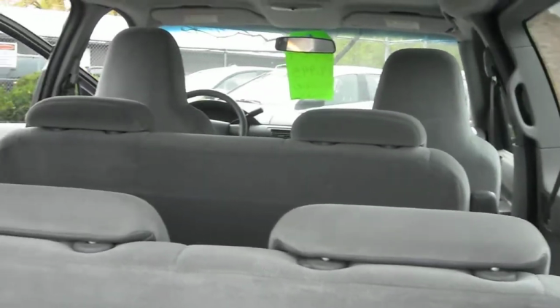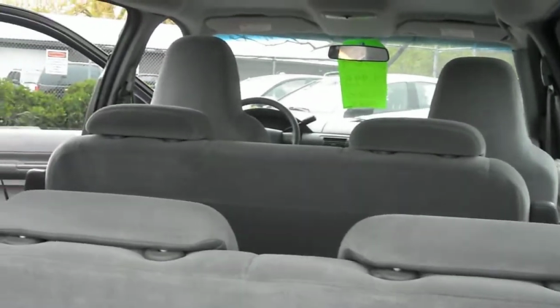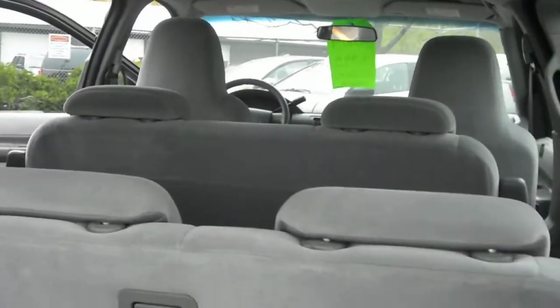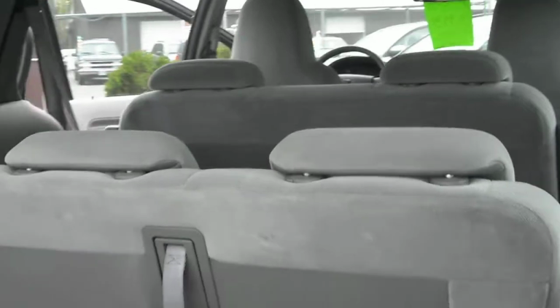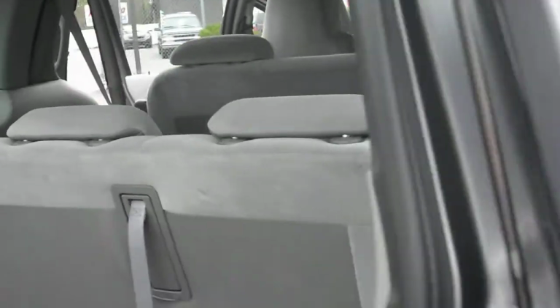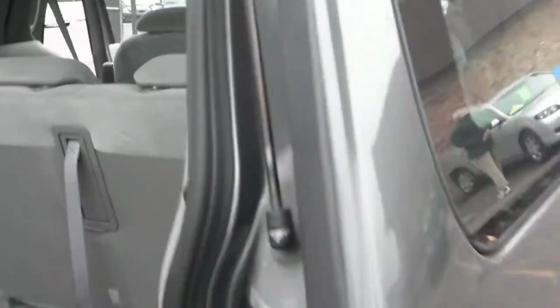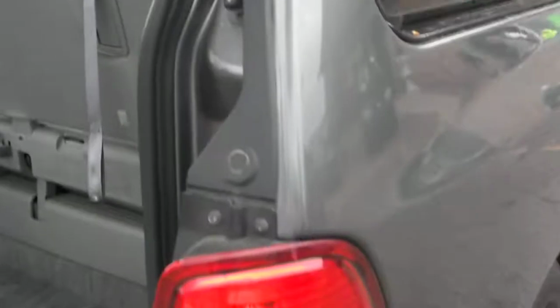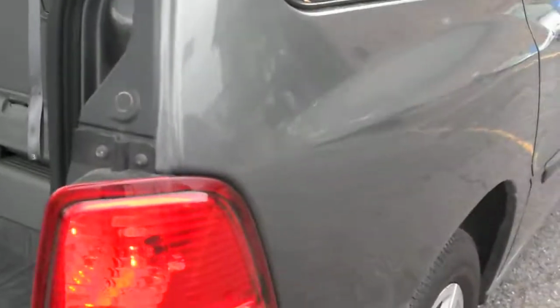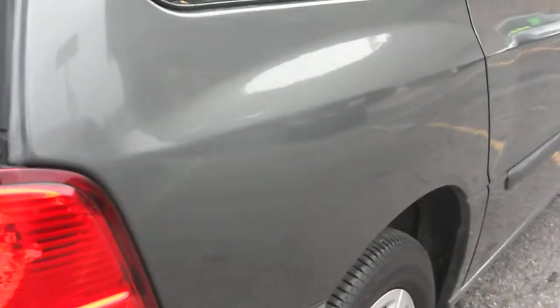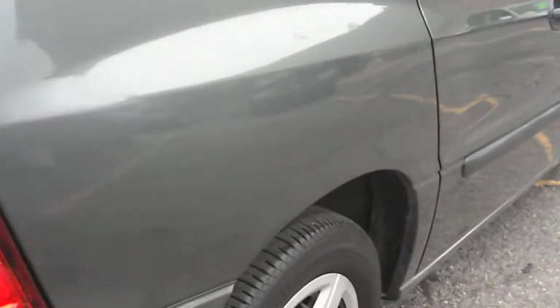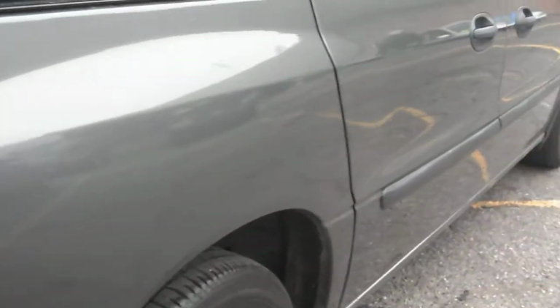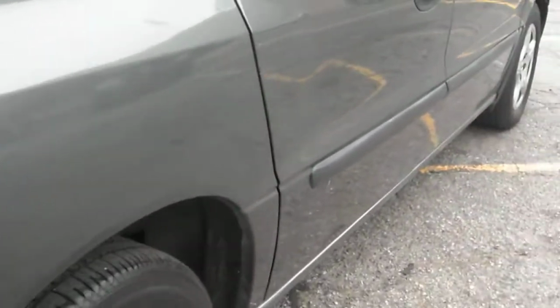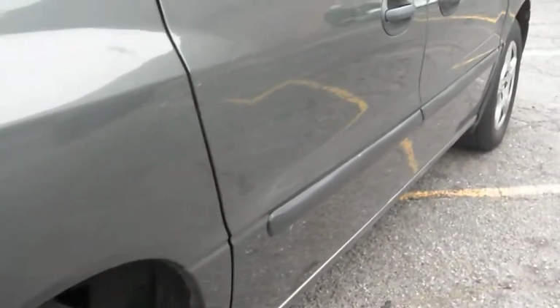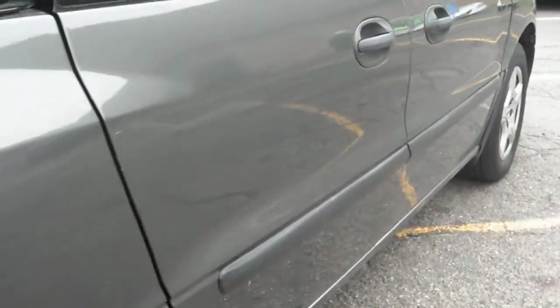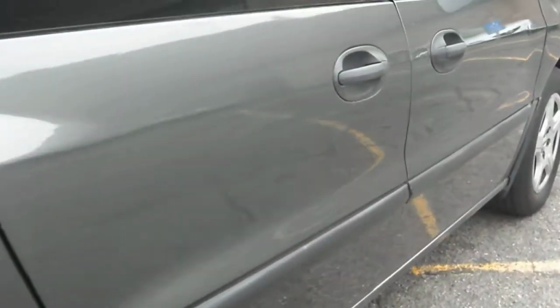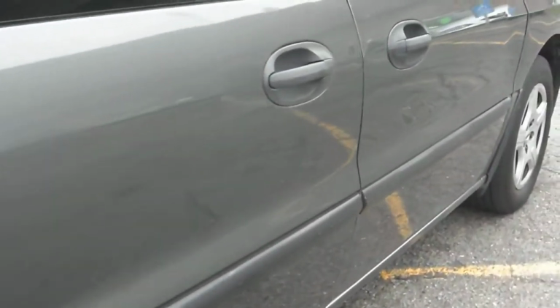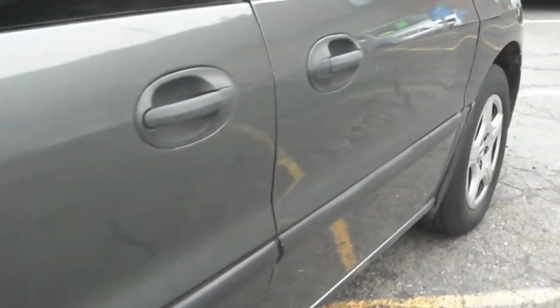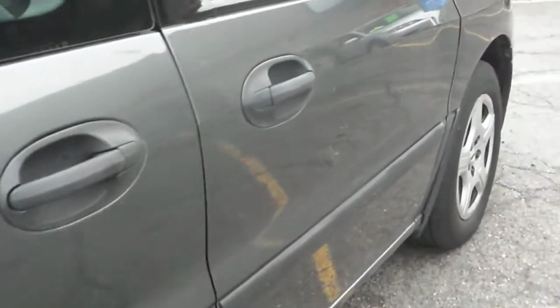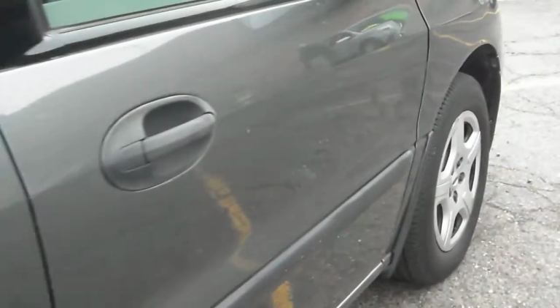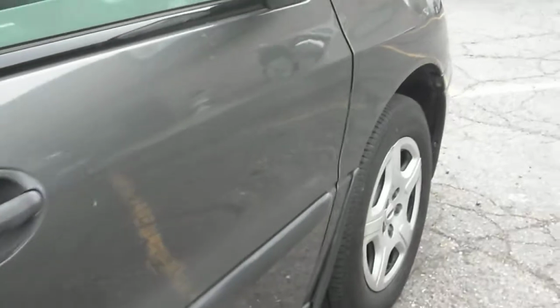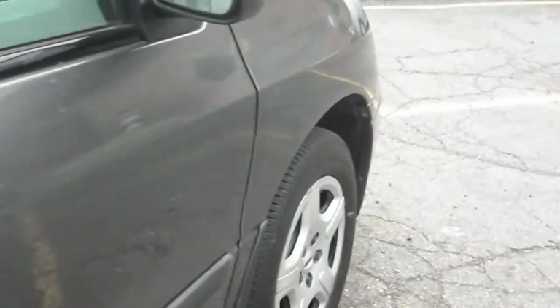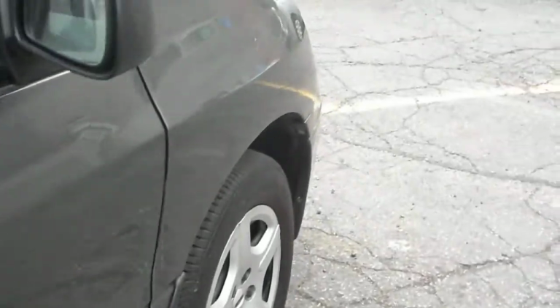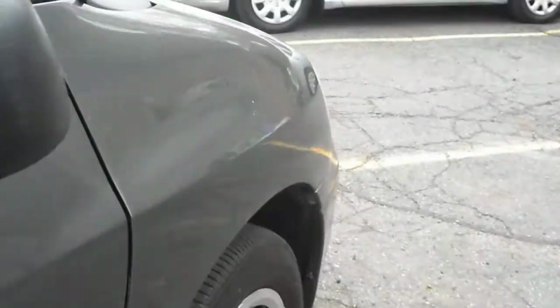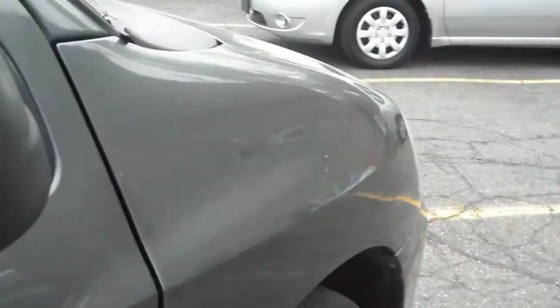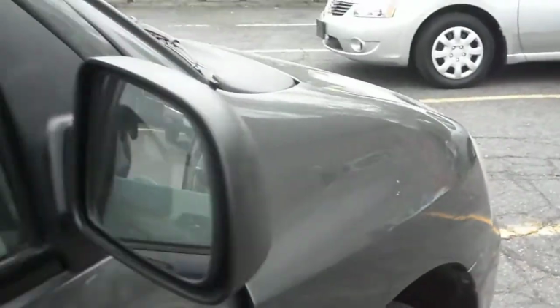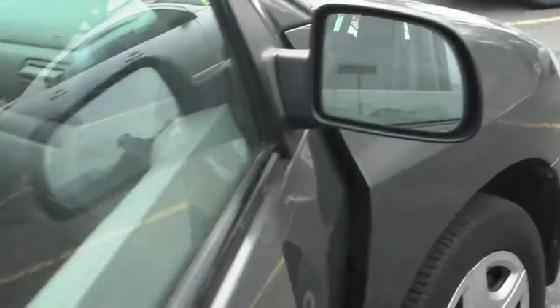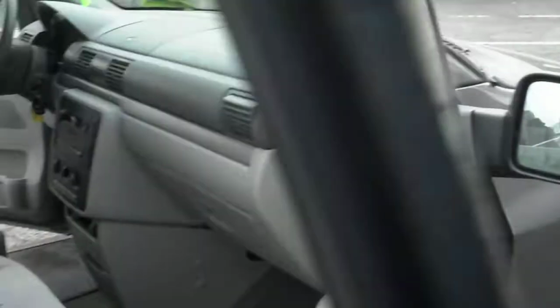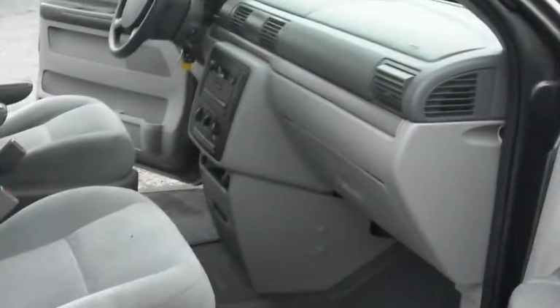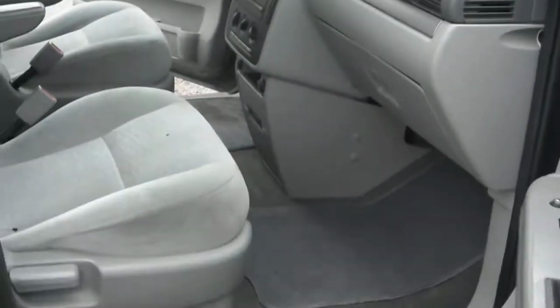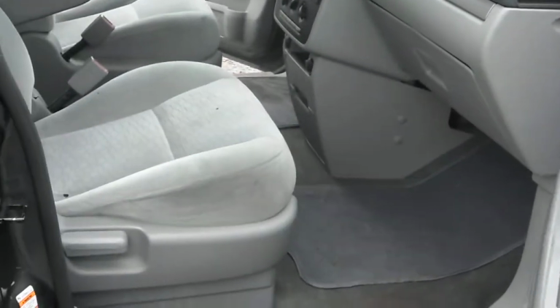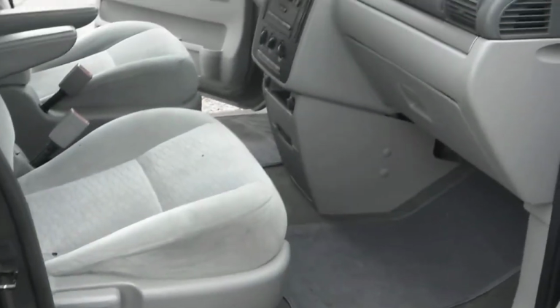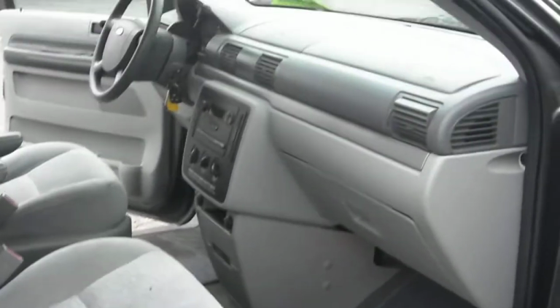Seven-passenger seating. Want to get close up to the paint to show you guys the condition of the body — the other side is just as clean.